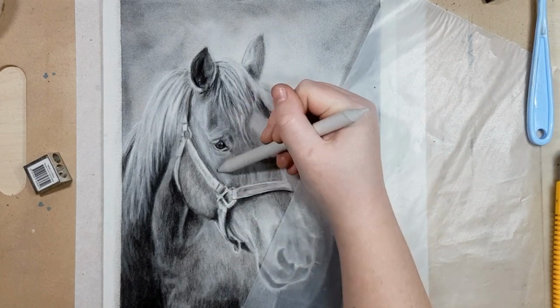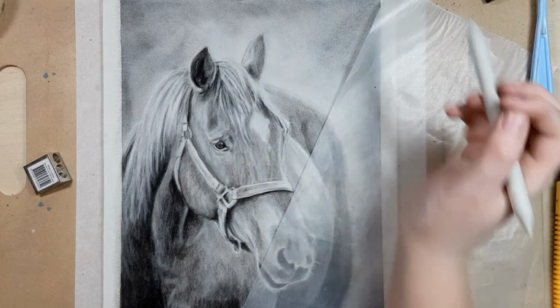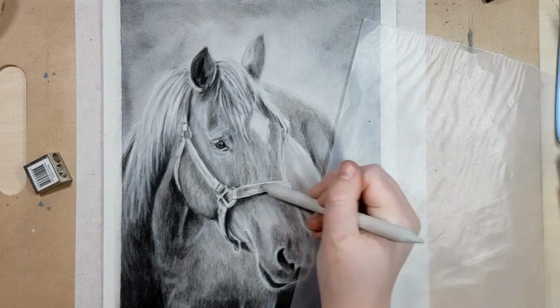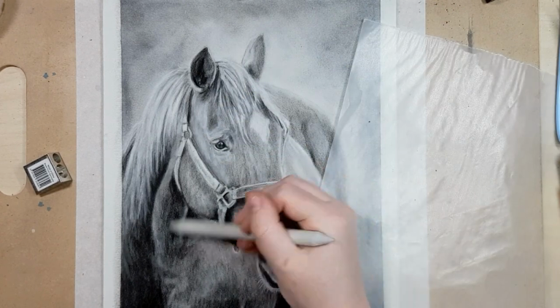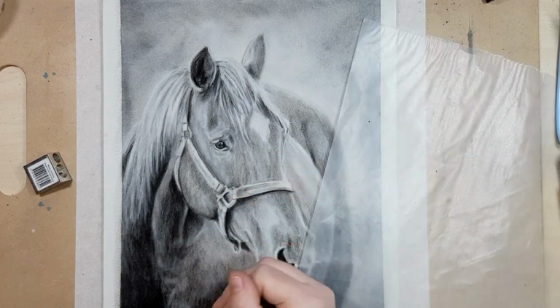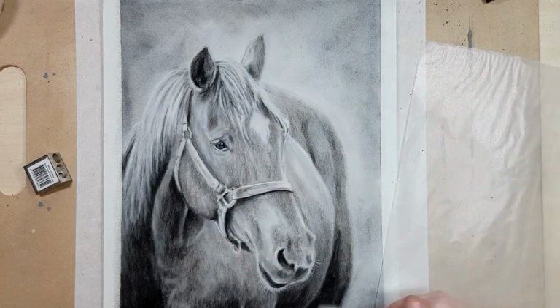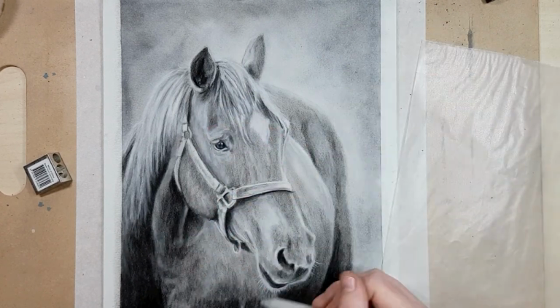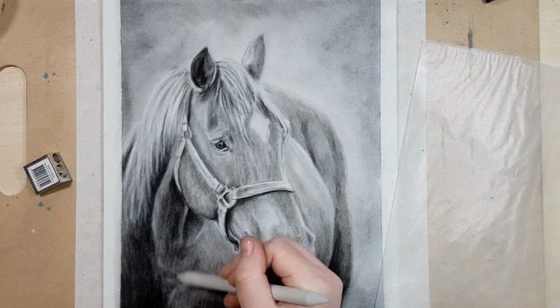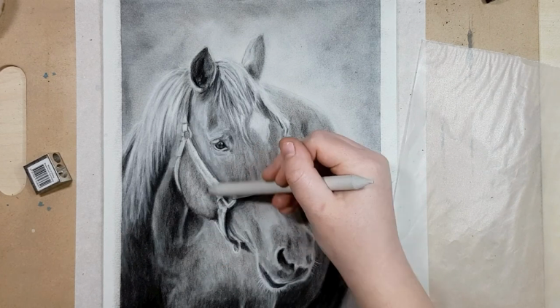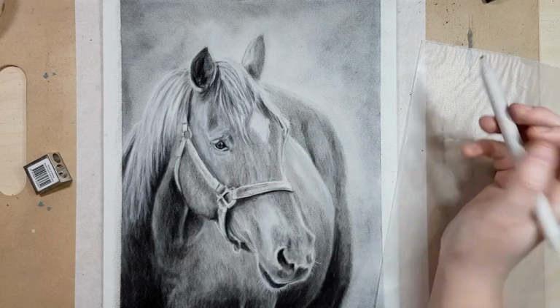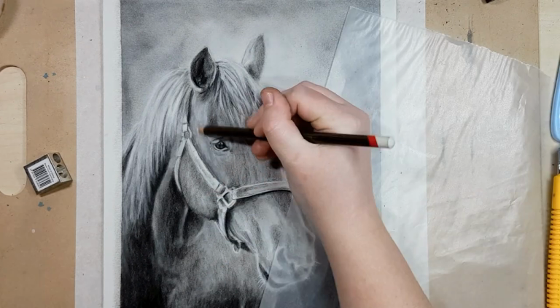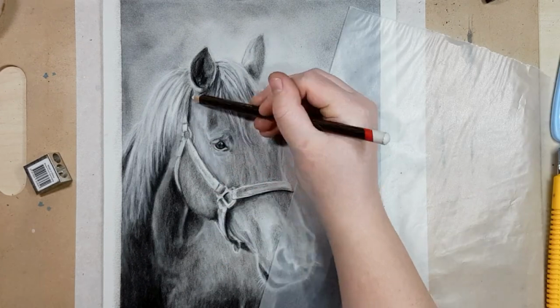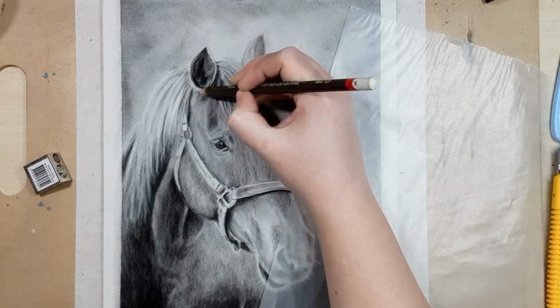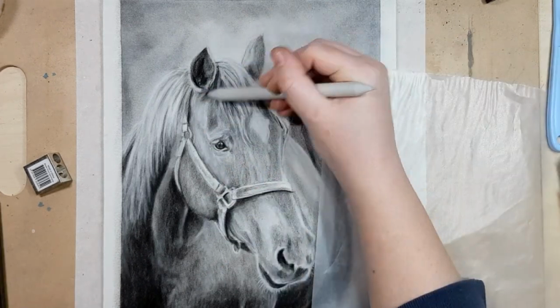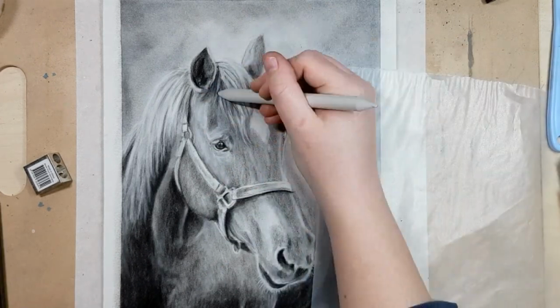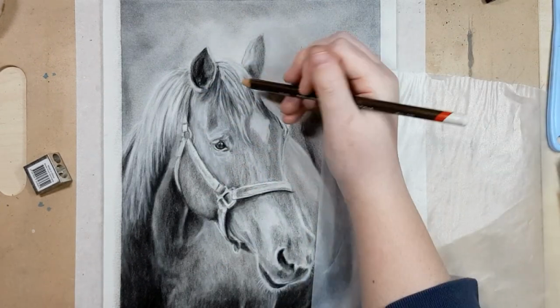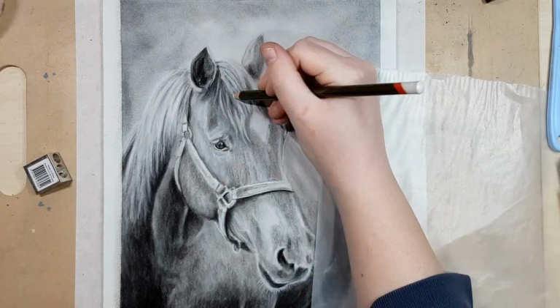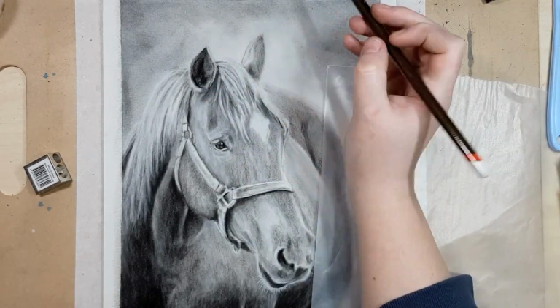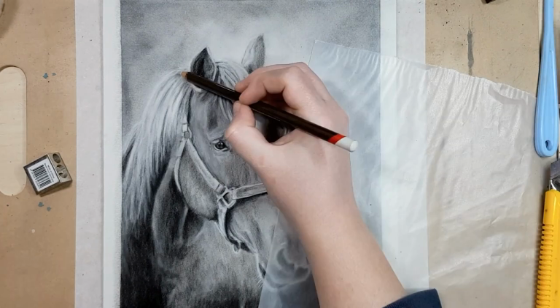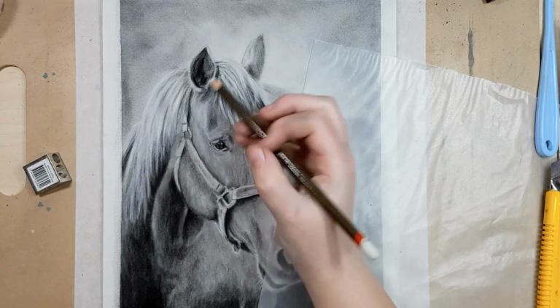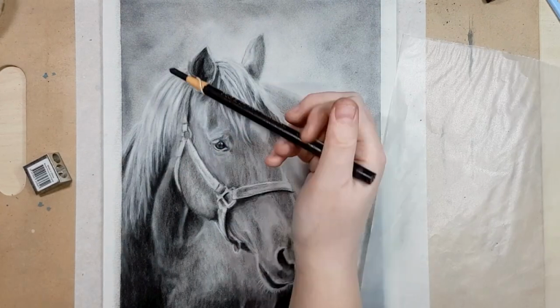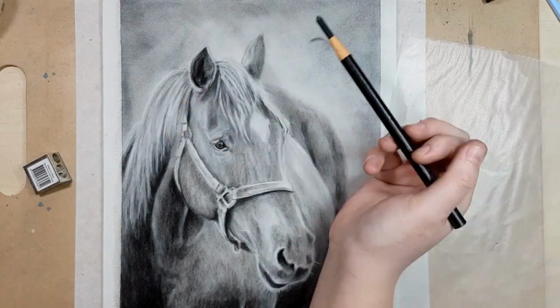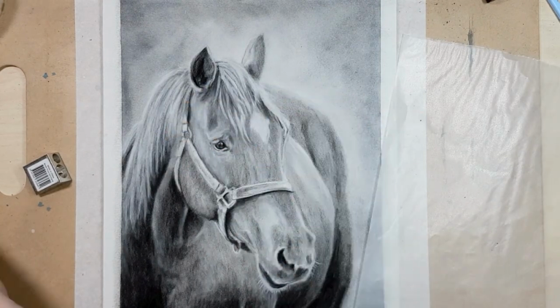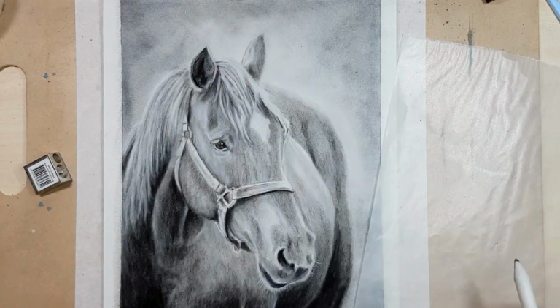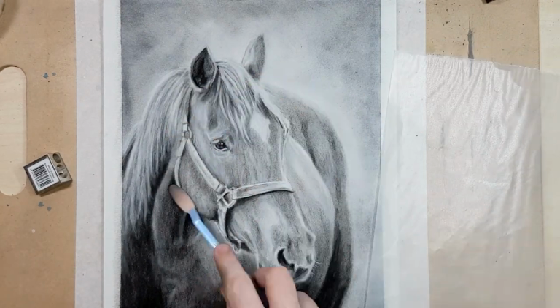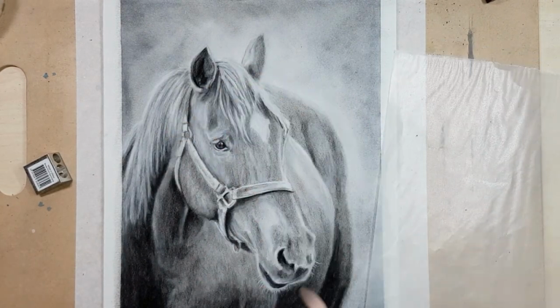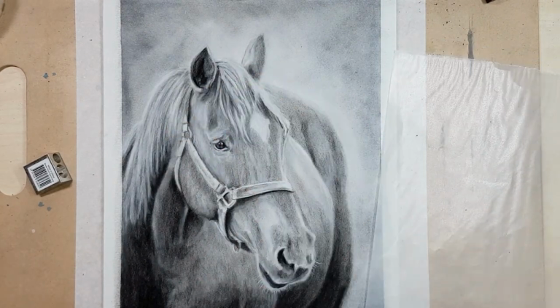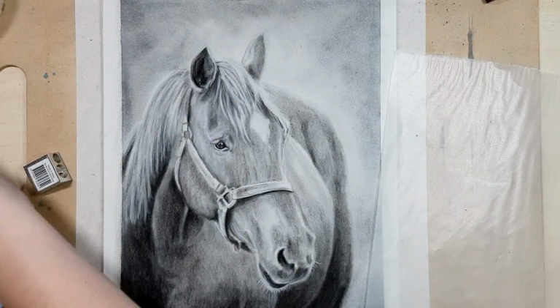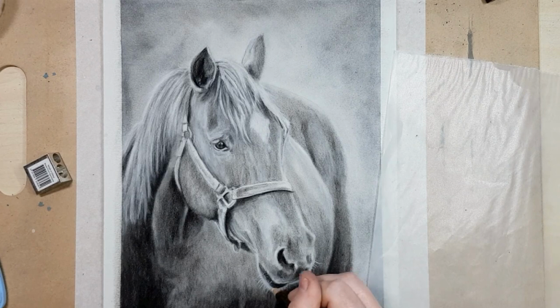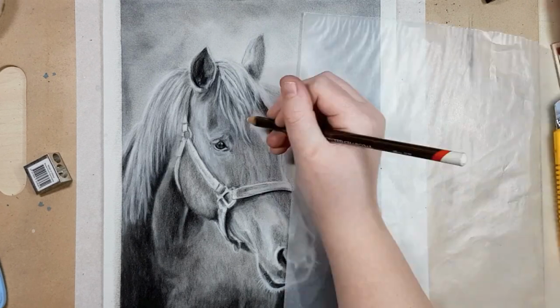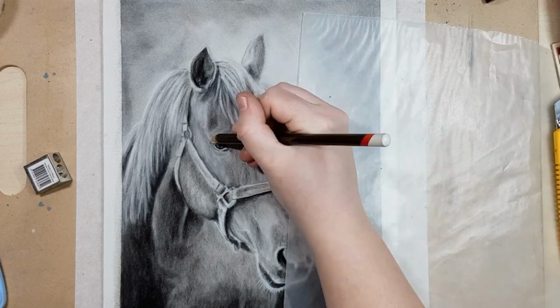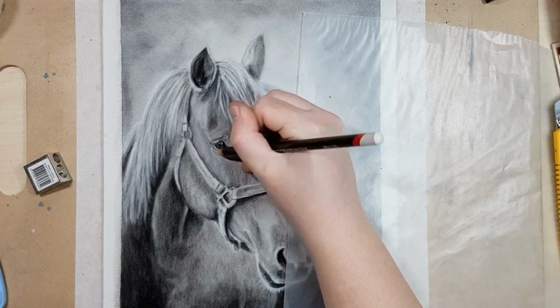If the reference photo you're working from is in colour, change it into black and white to make it easier for yourself. Trying to create black and white artwork from a colour photo is really hard even for the experienced artist, so make it easier by editing your reference into grayscale as well.